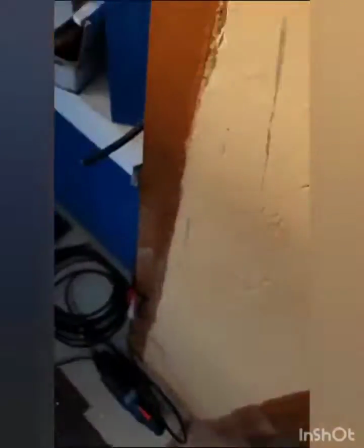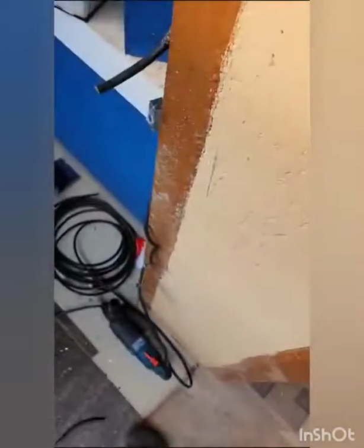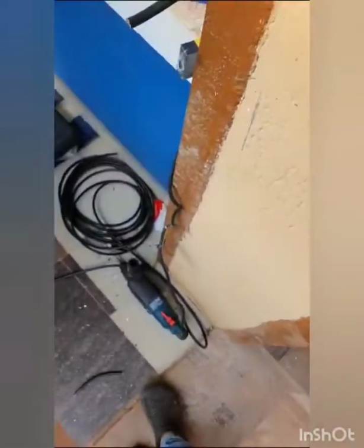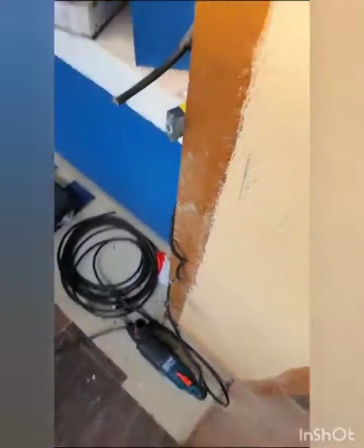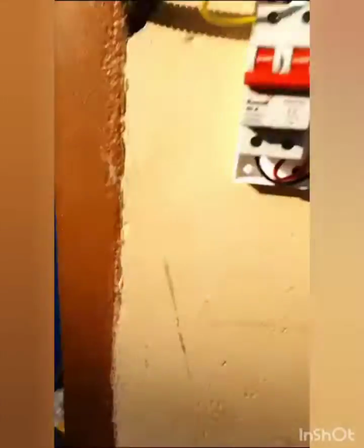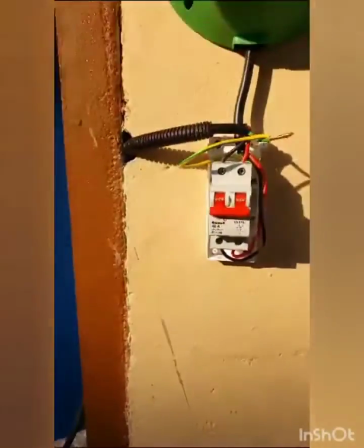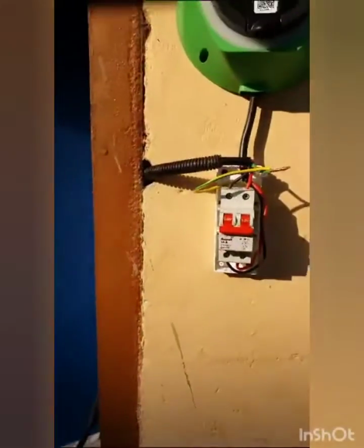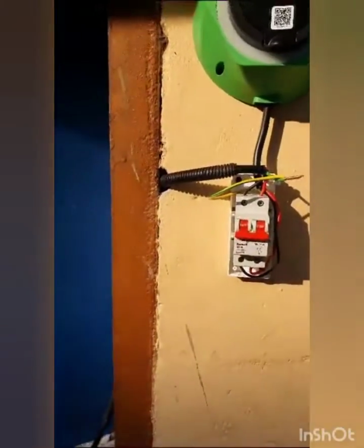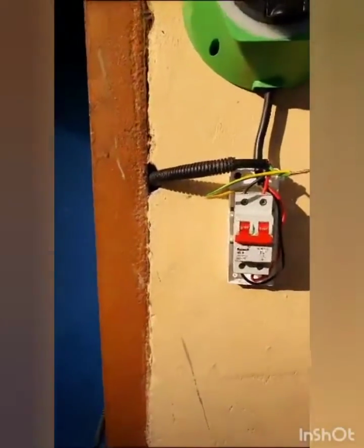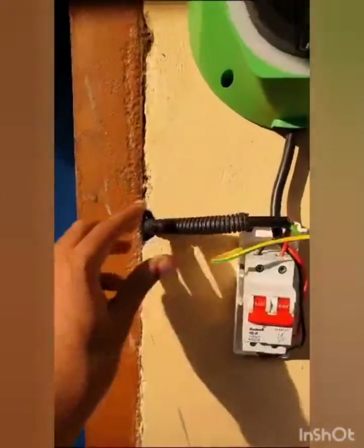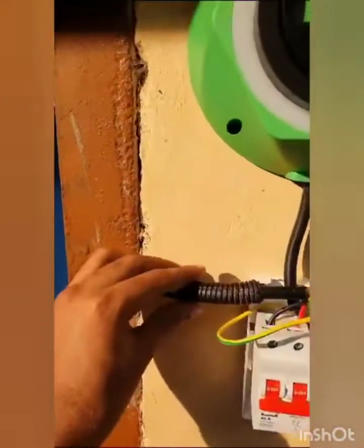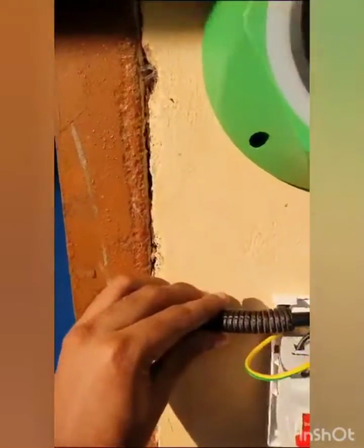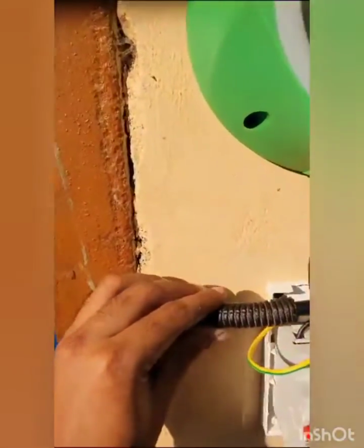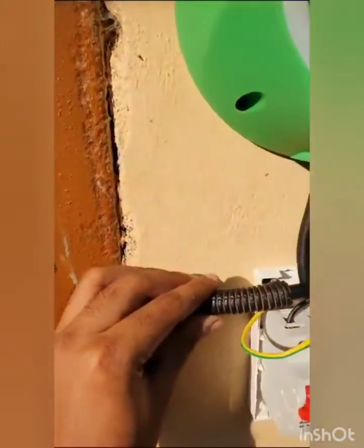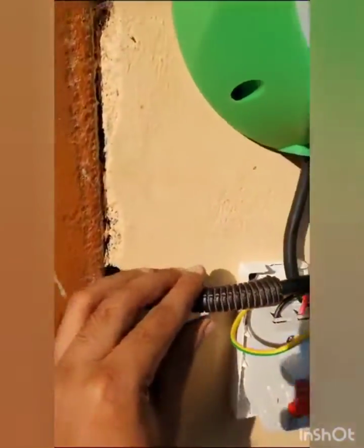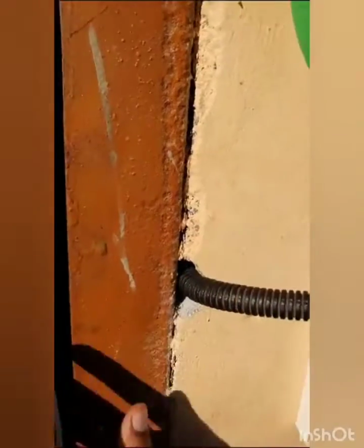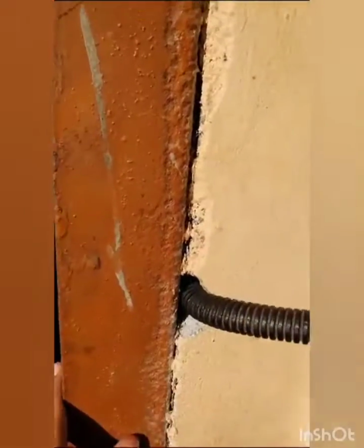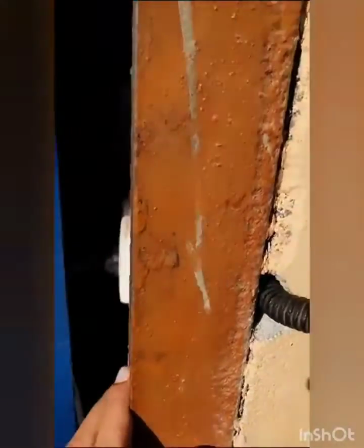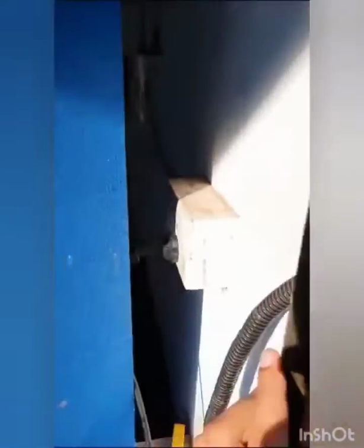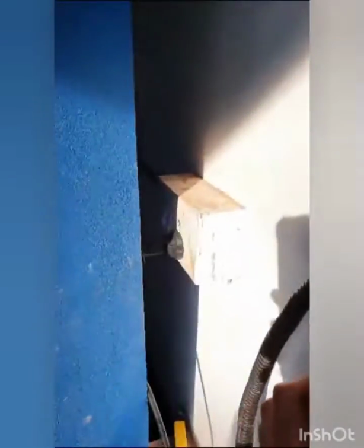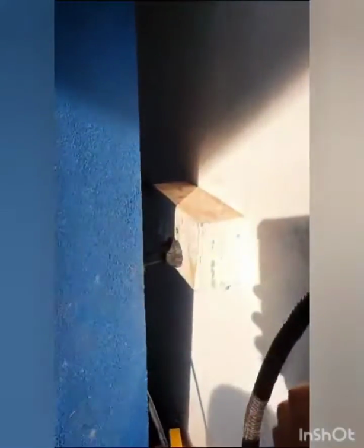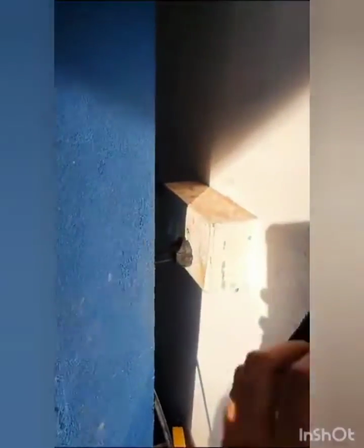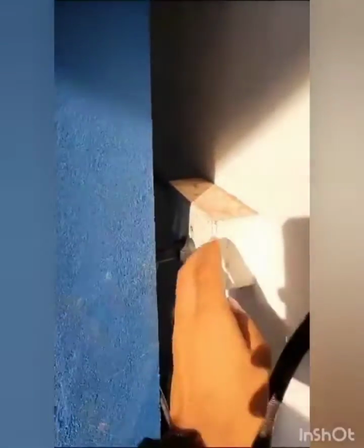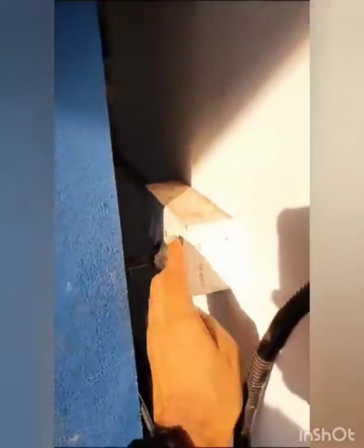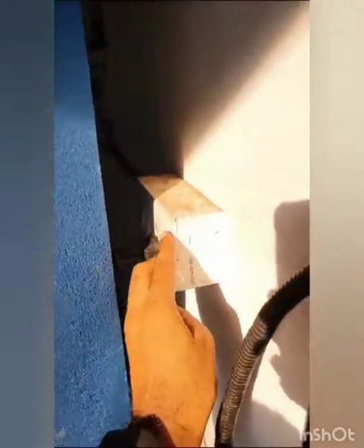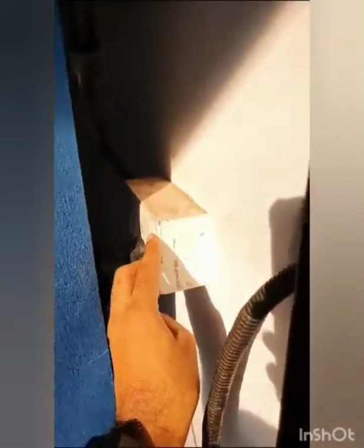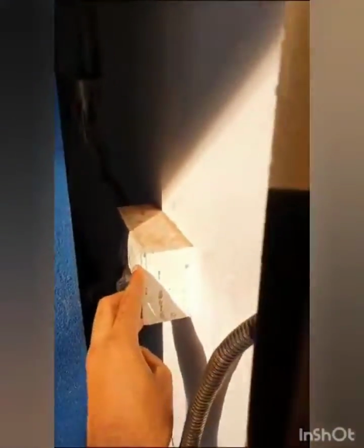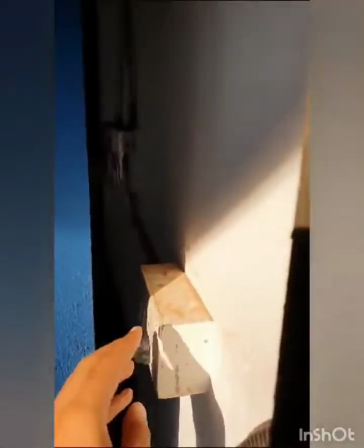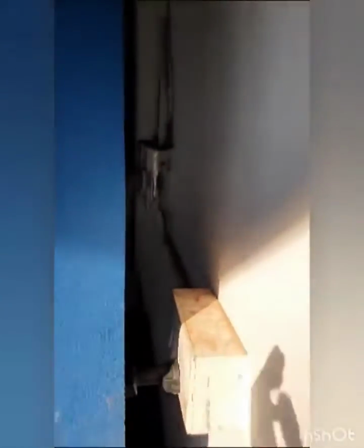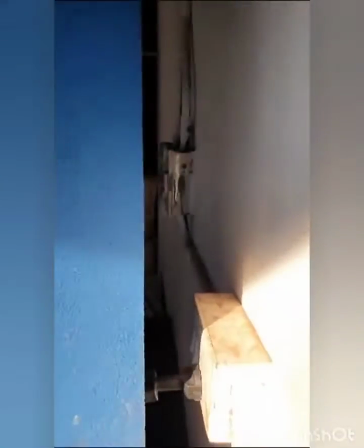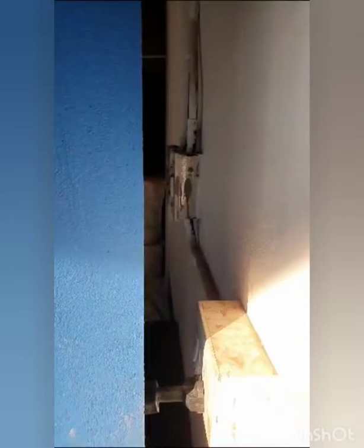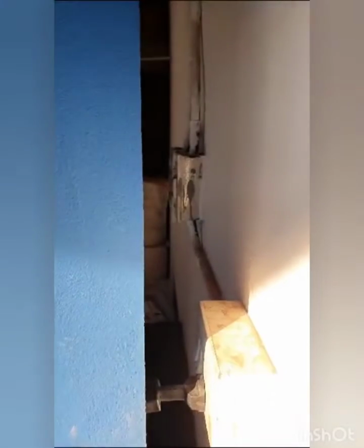Using a drill, we drilled a hole, passing a flex pipe through the hole, and then connected it to a socket with further safety measures.